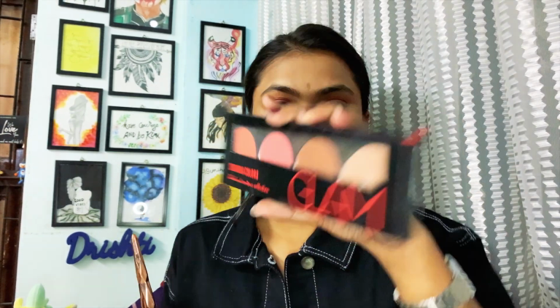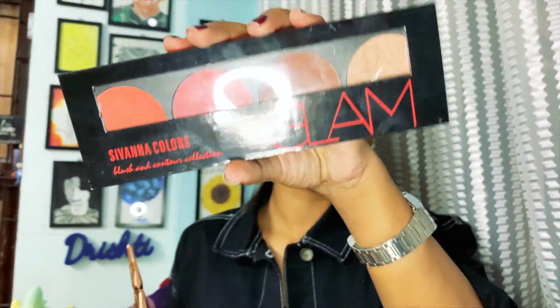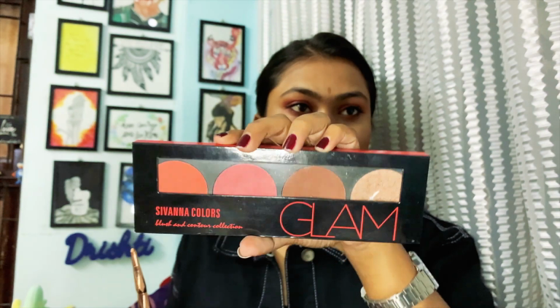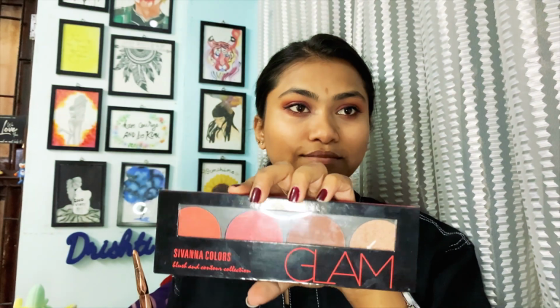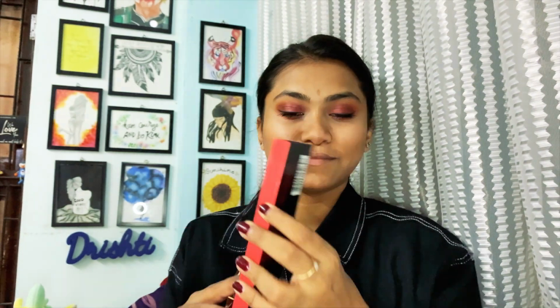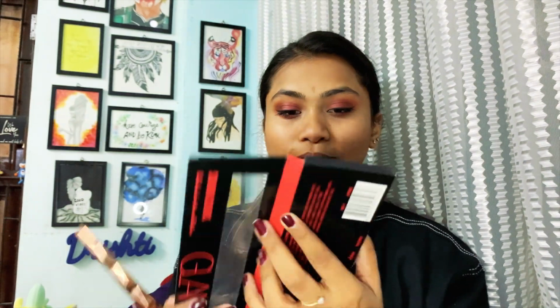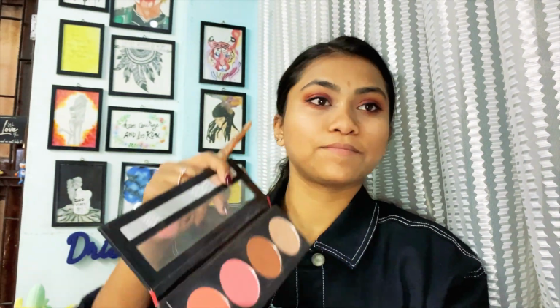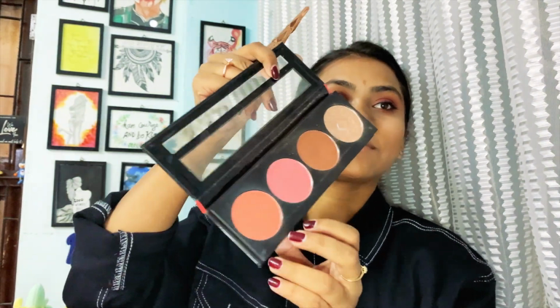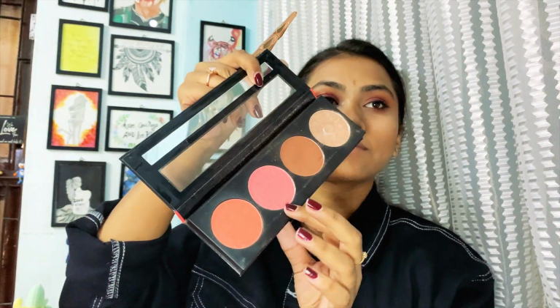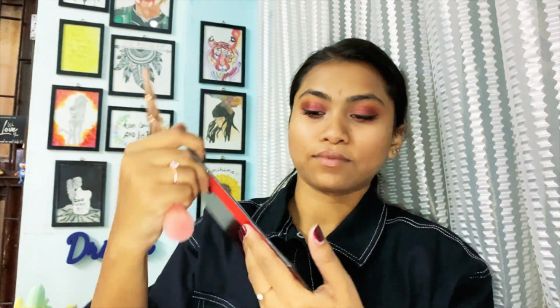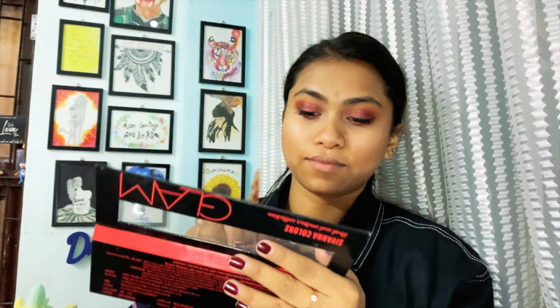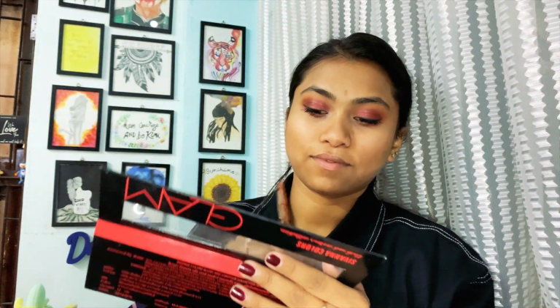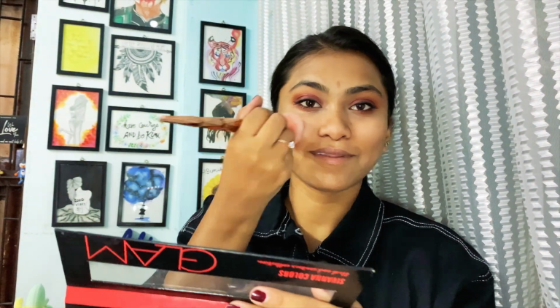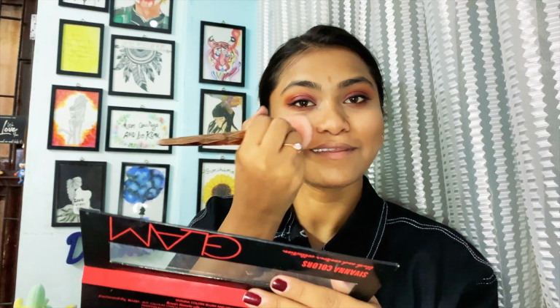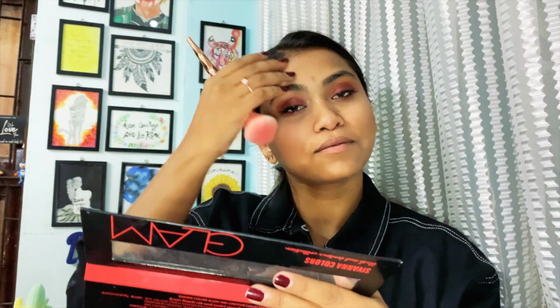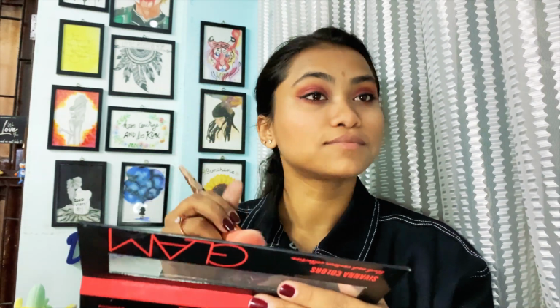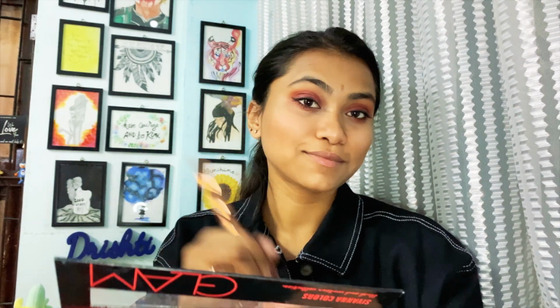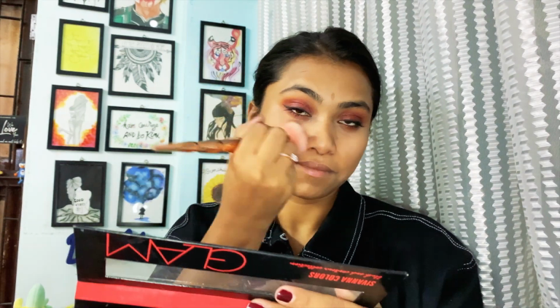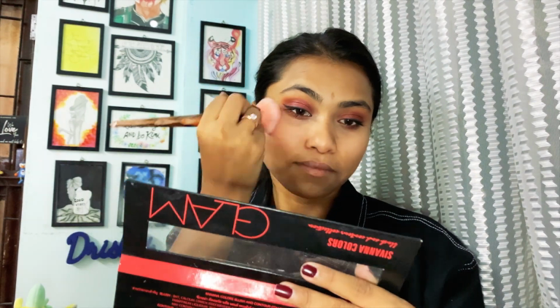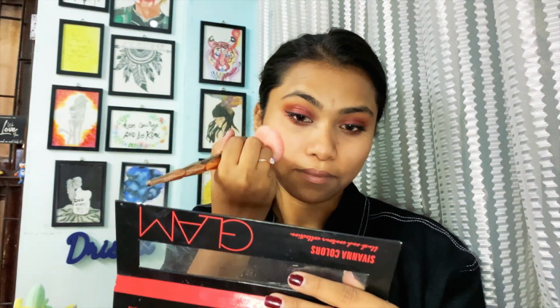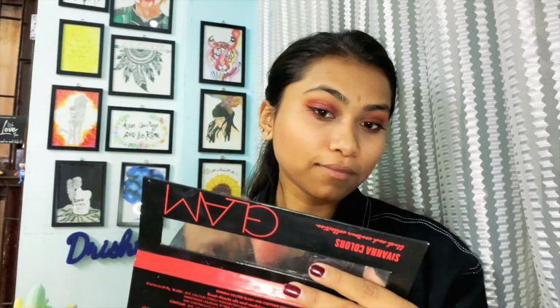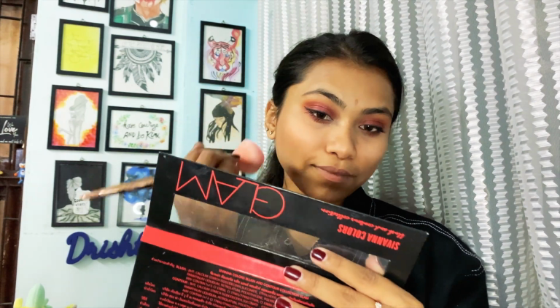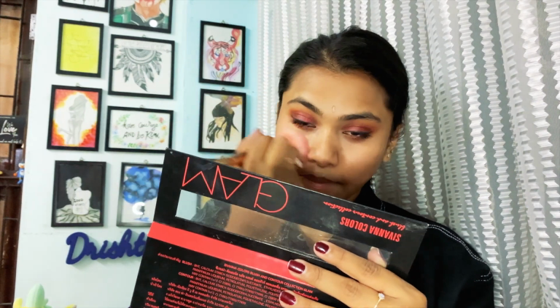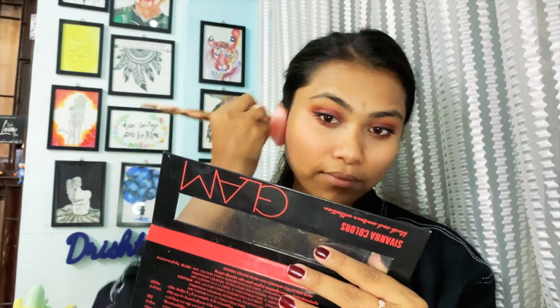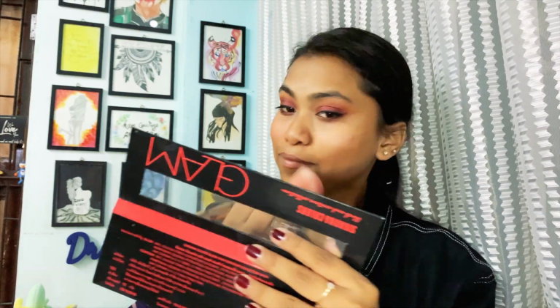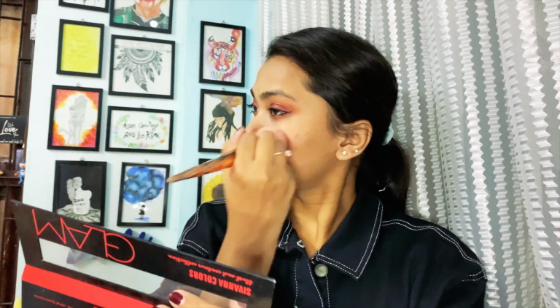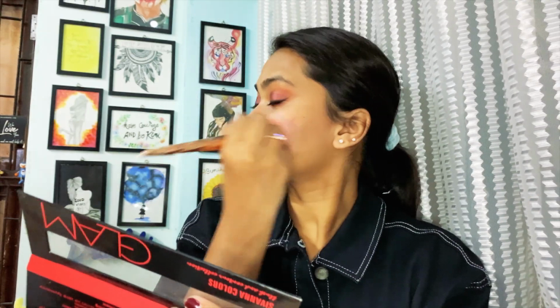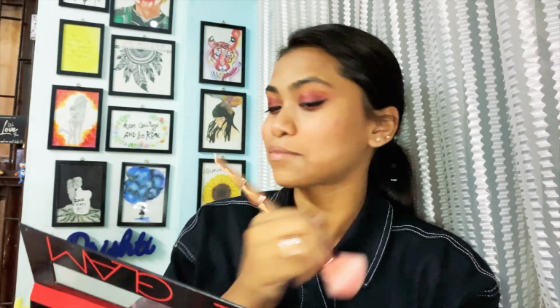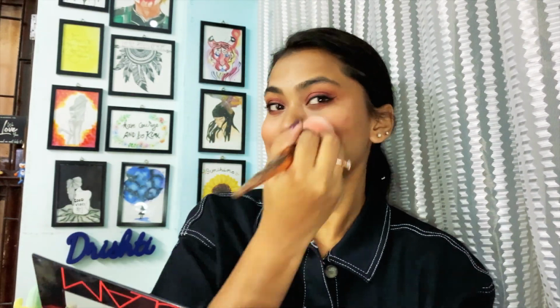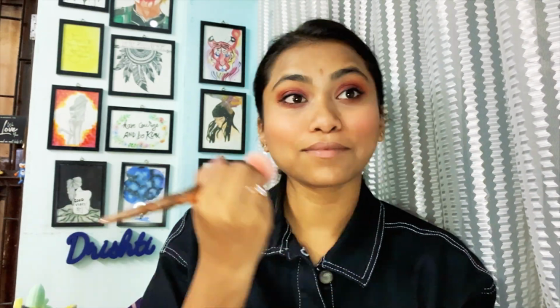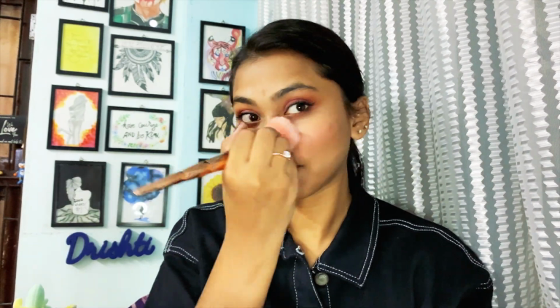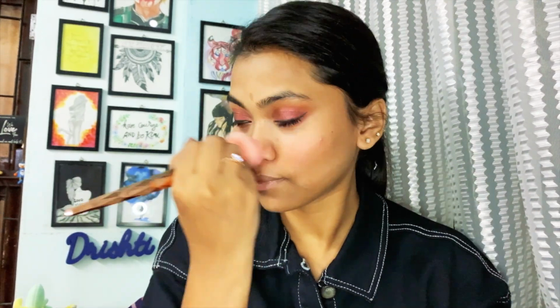For the blush, I'm taking this Savannah Glam palette and using both blush shades together — I mix them because blush is my favorite part. I also apply it on my nose because it's cute.